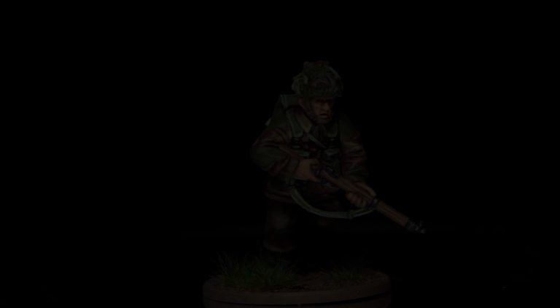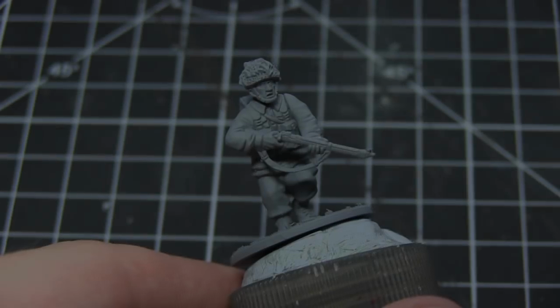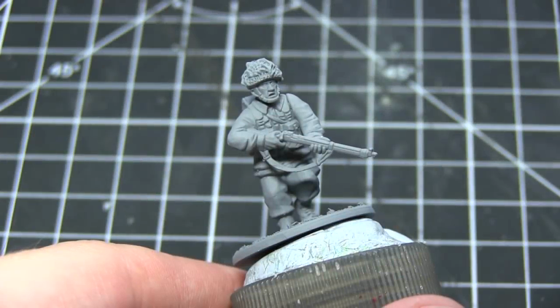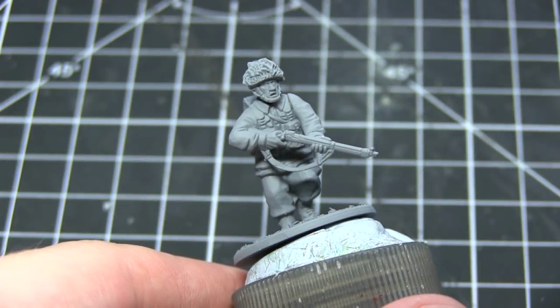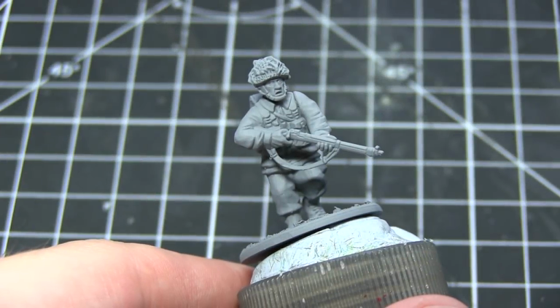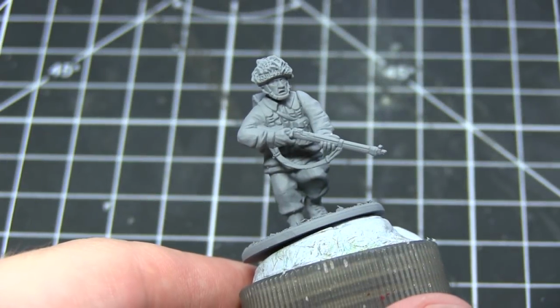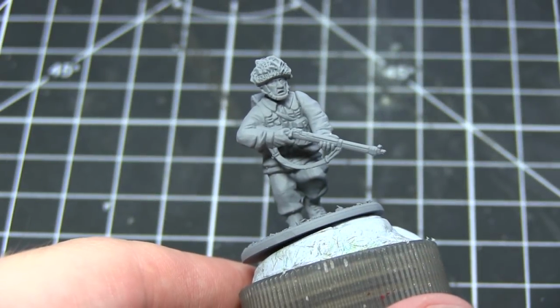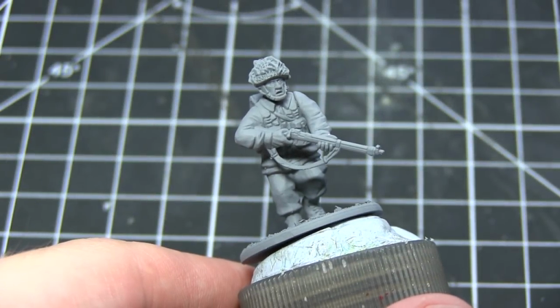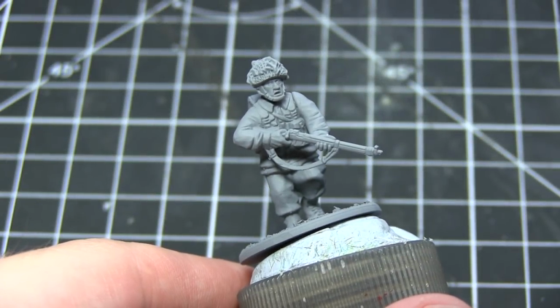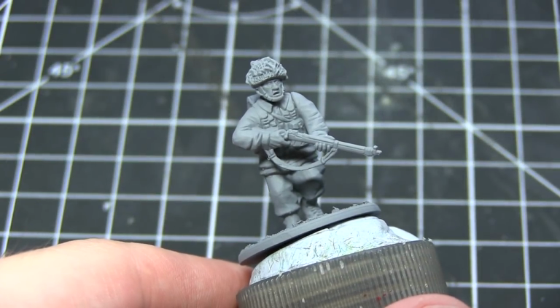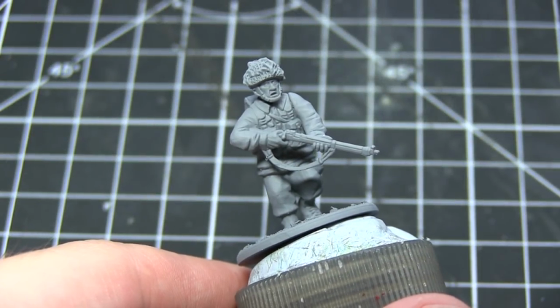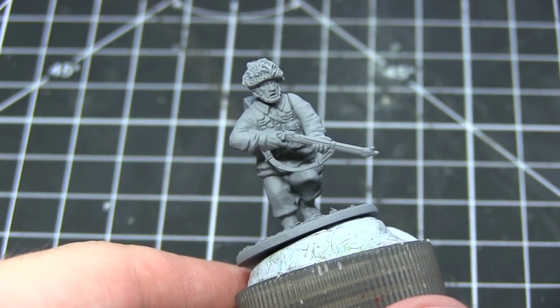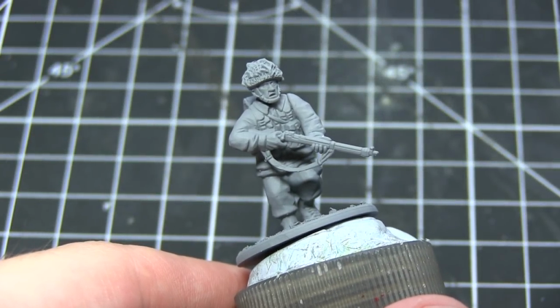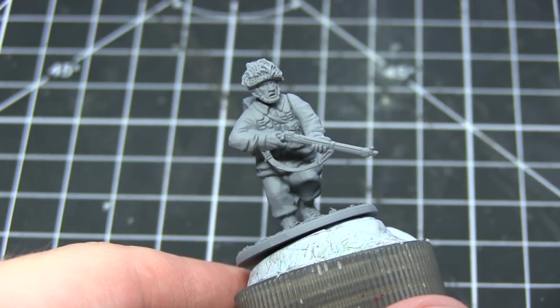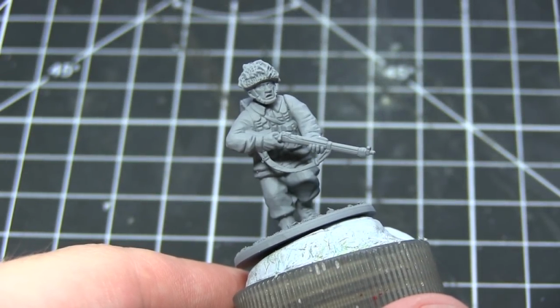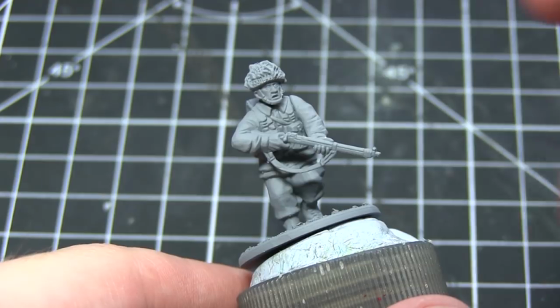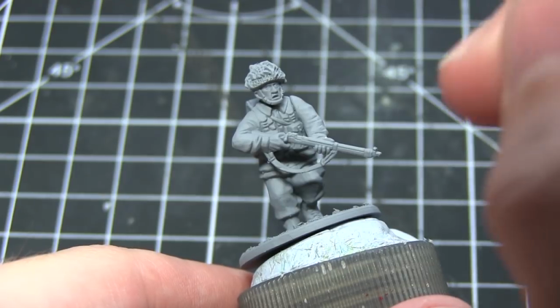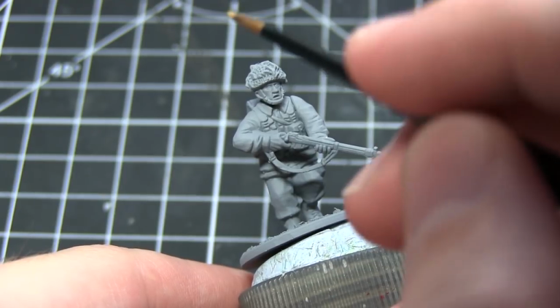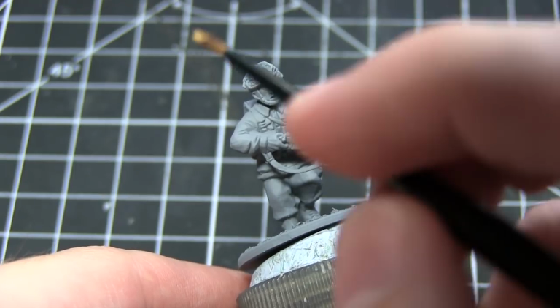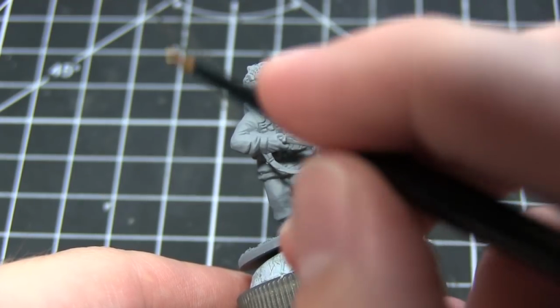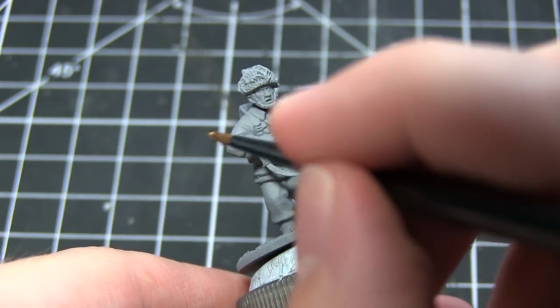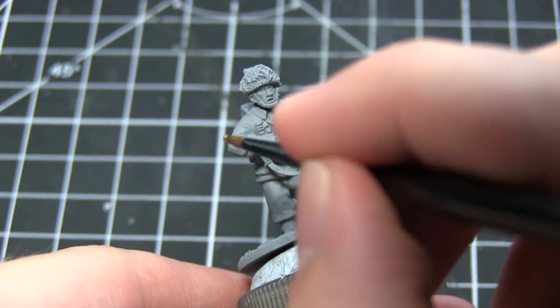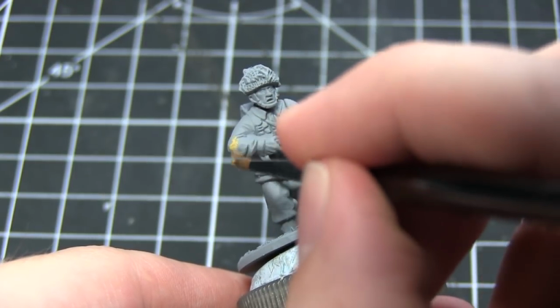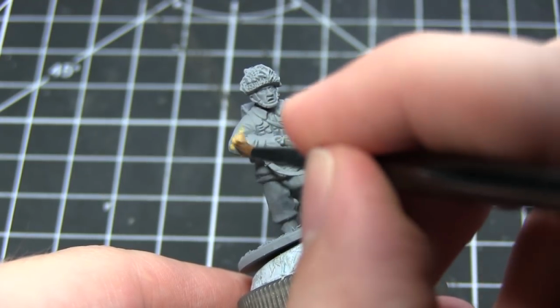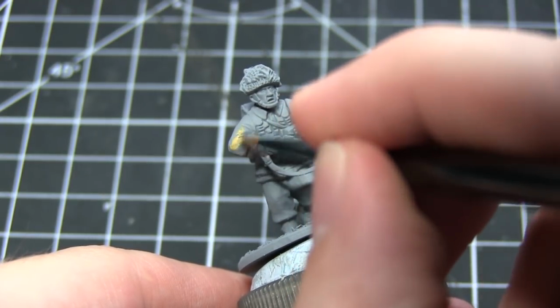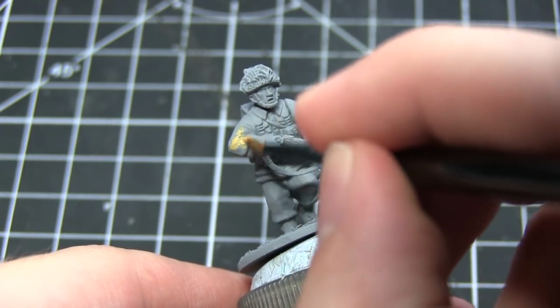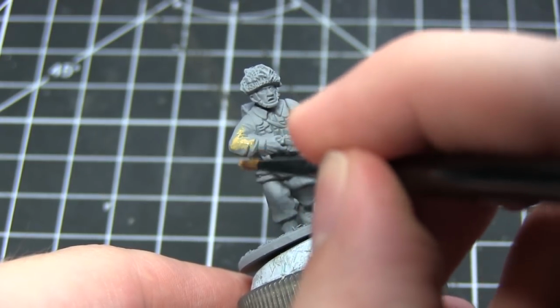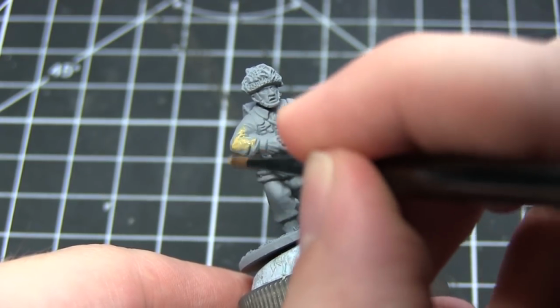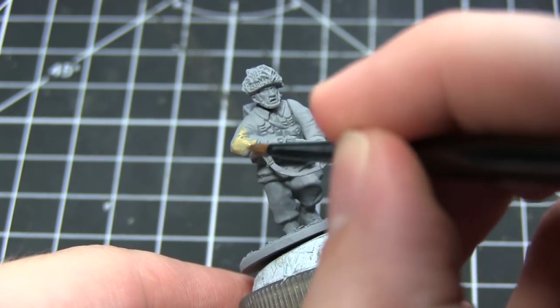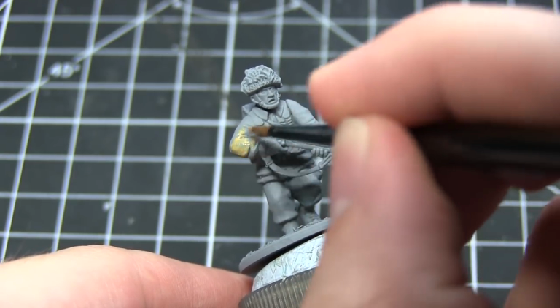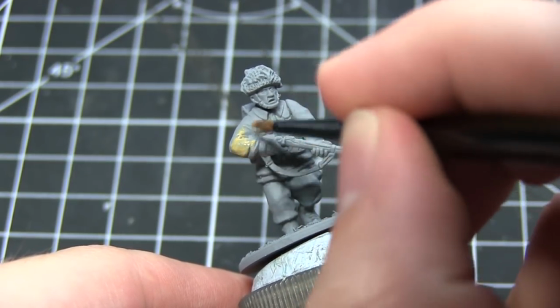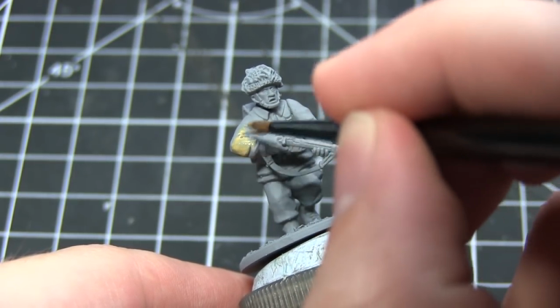The first task after assembling your miniature is to prime it. This is so that the later layers of paint will stick to the miniature better, and as always I have used my grey spray primer for this.